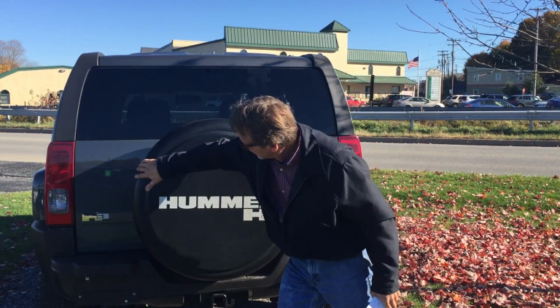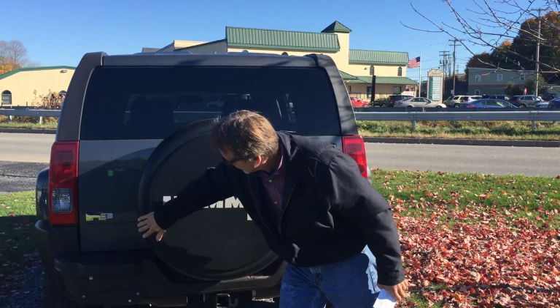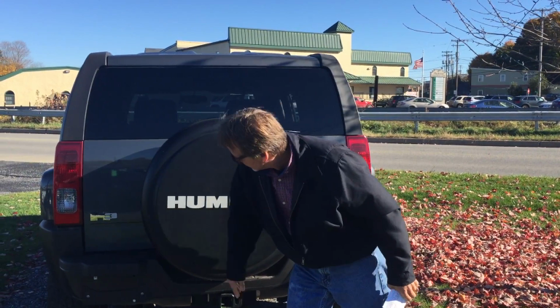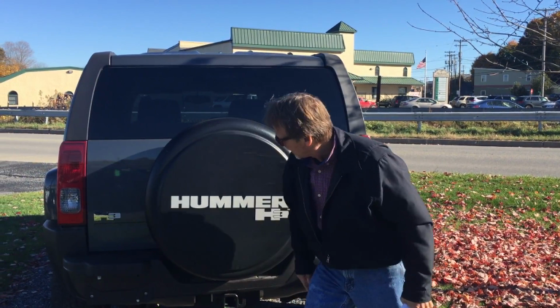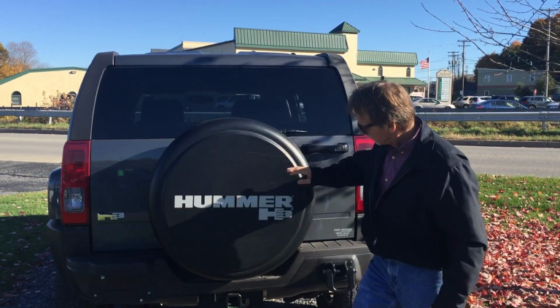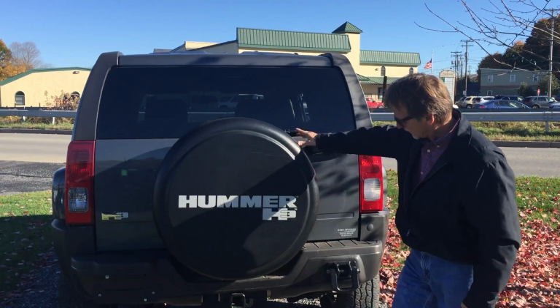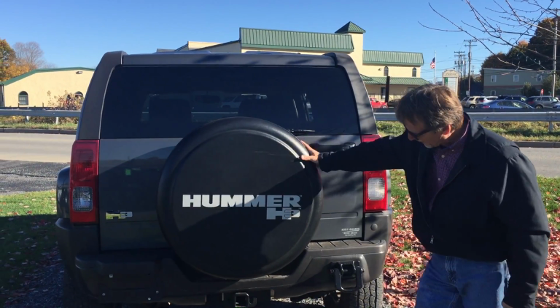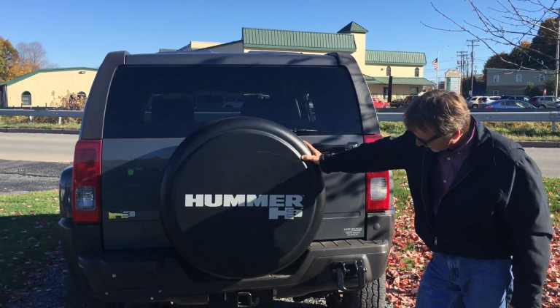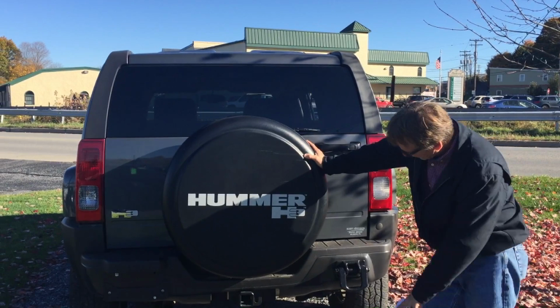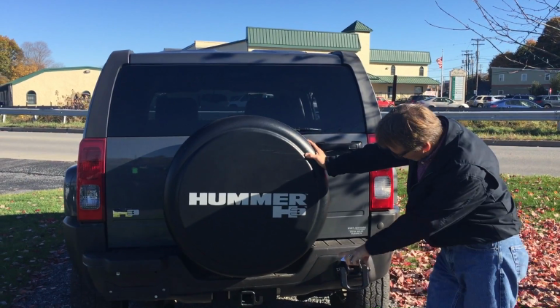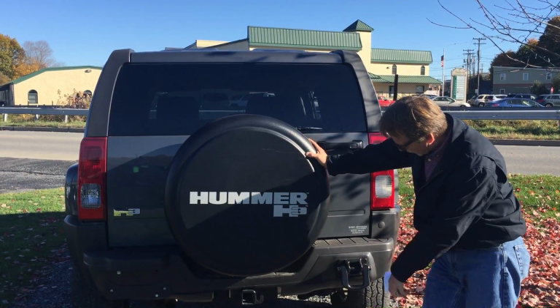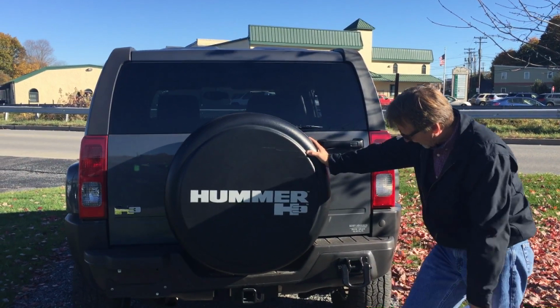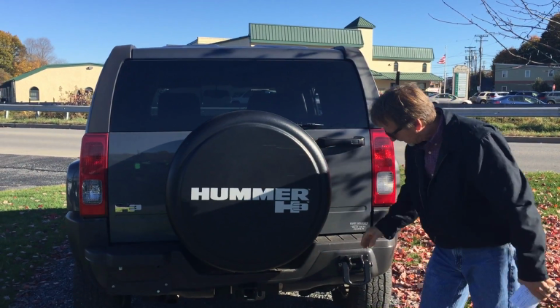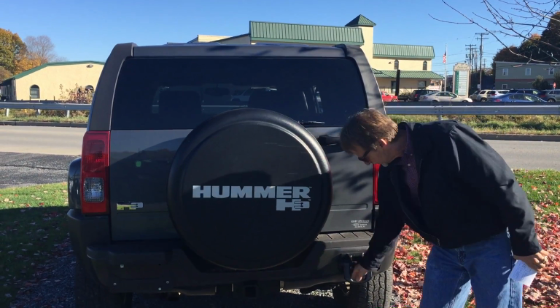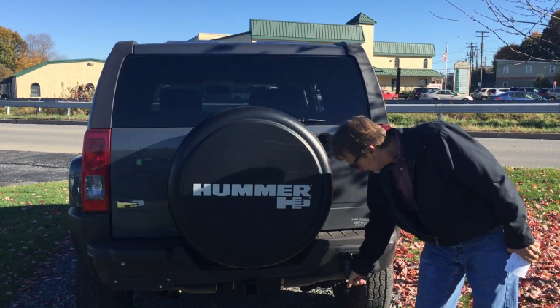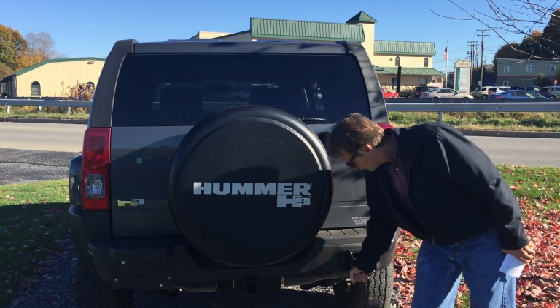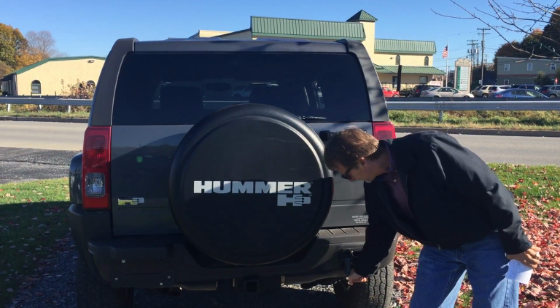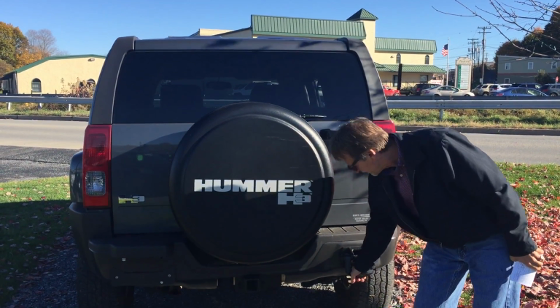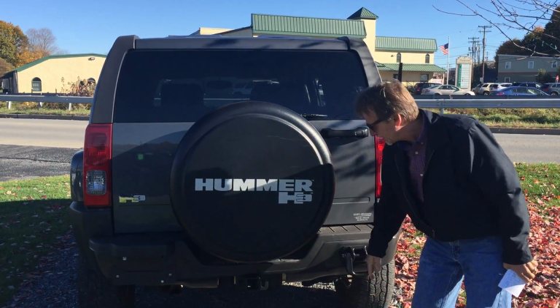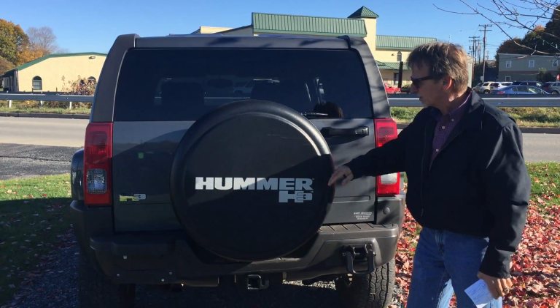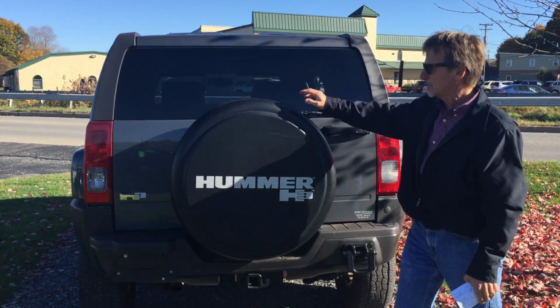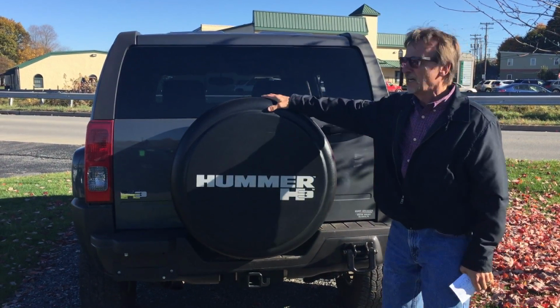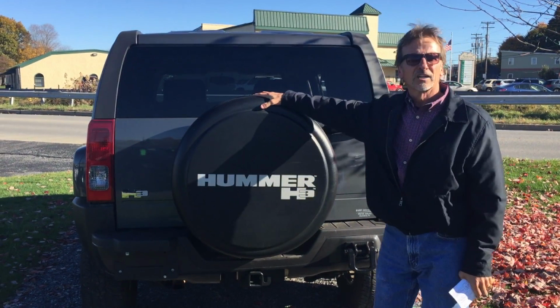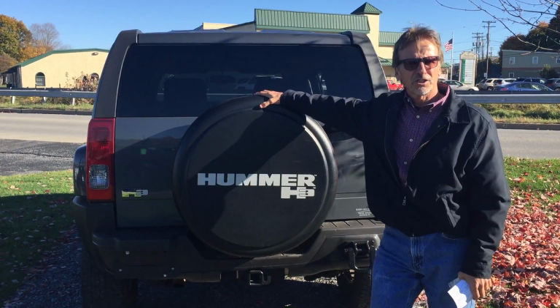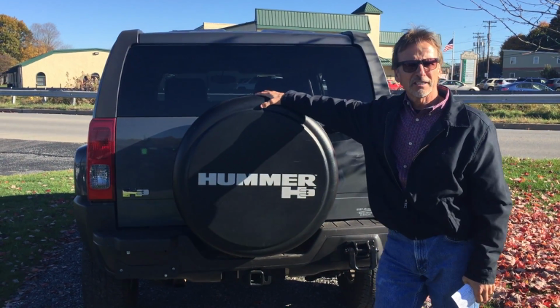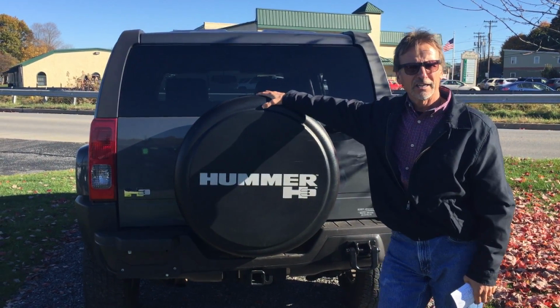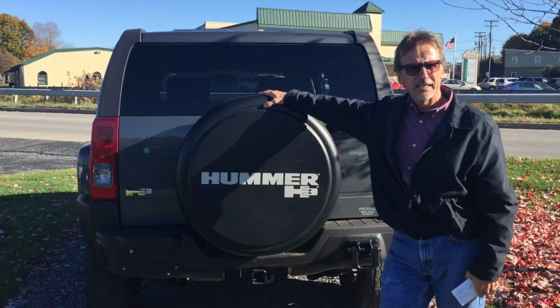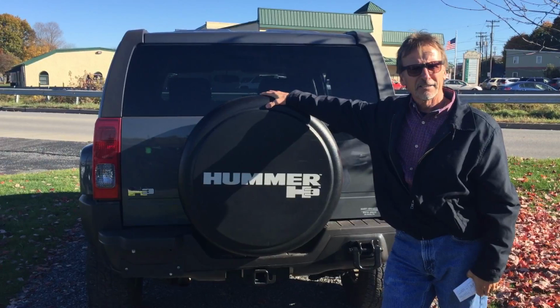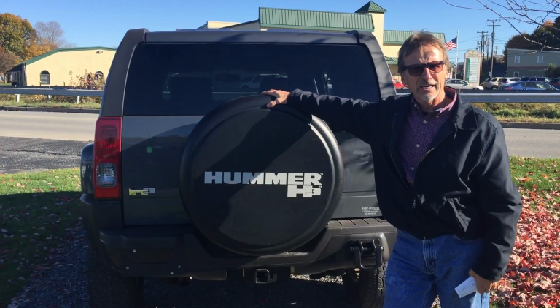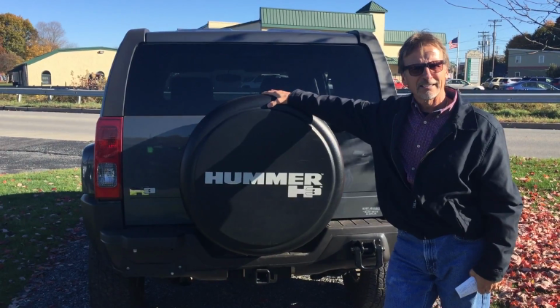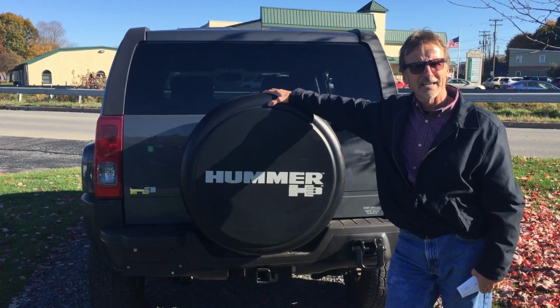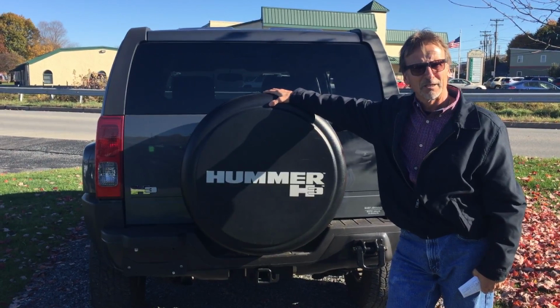Nice molded tire cover. Tow package. Big mean hooks. Kurt Johnson Auto Sales — check out this Hummer.